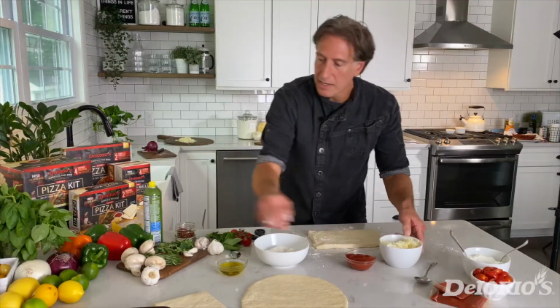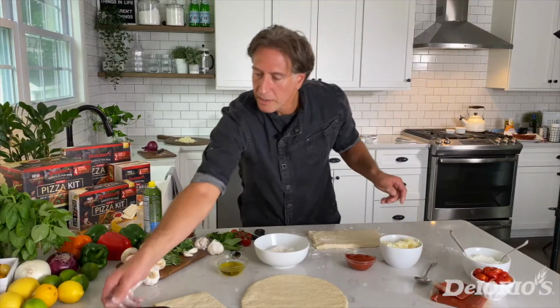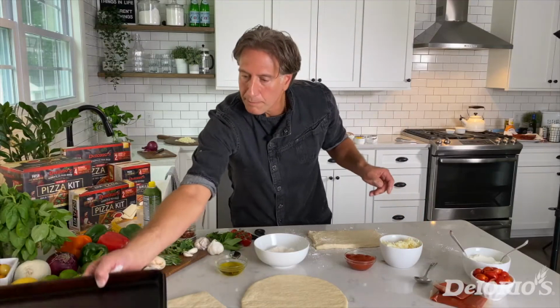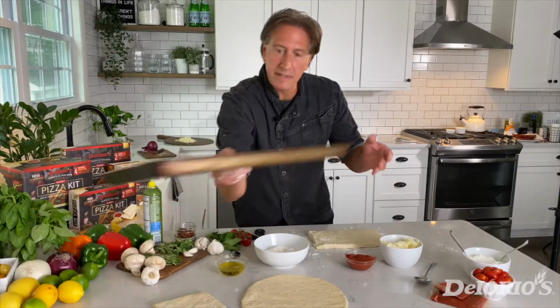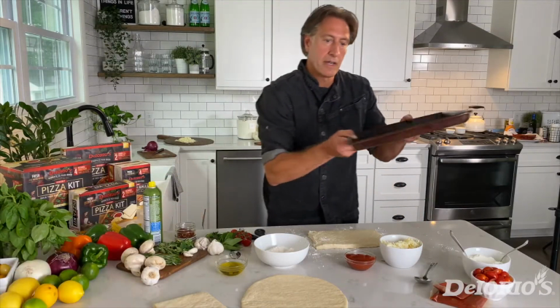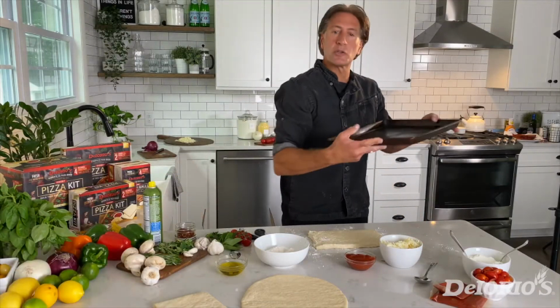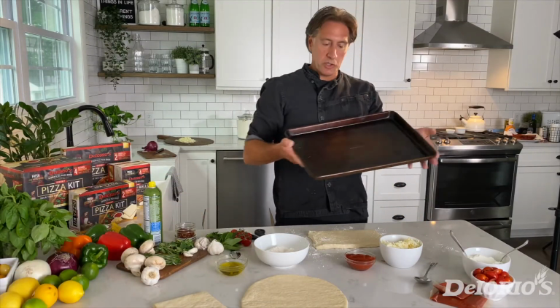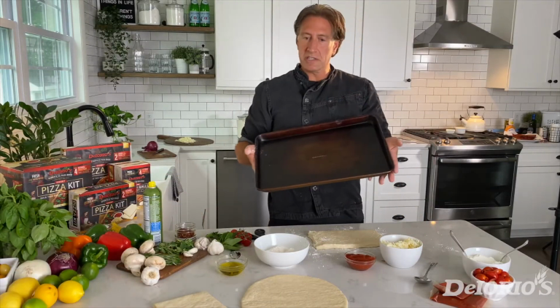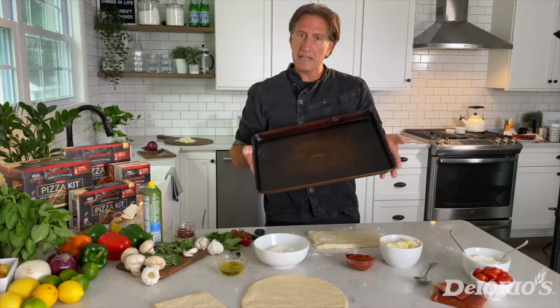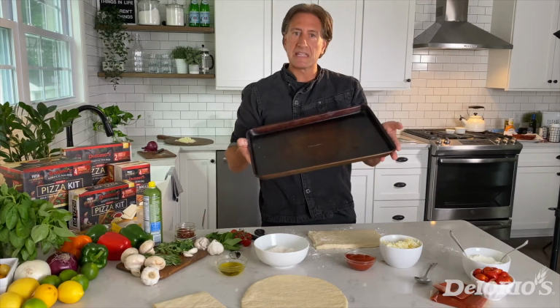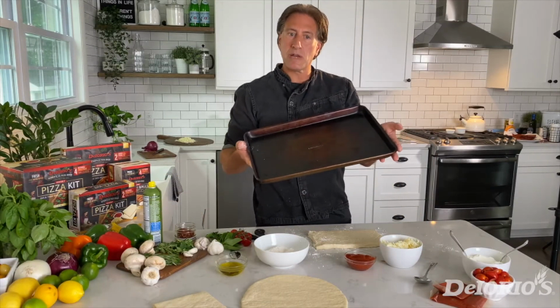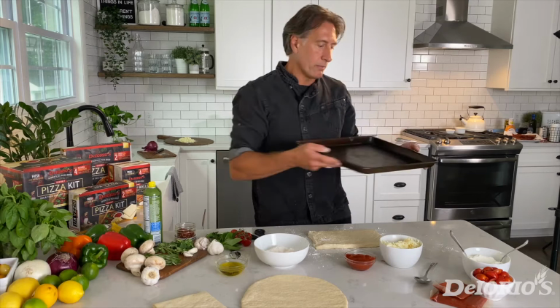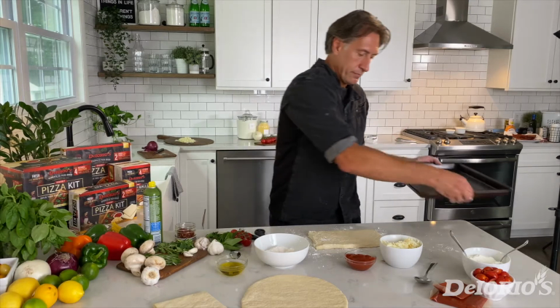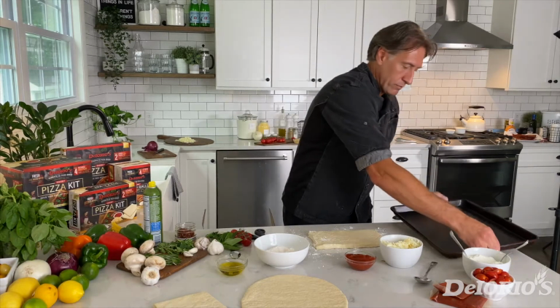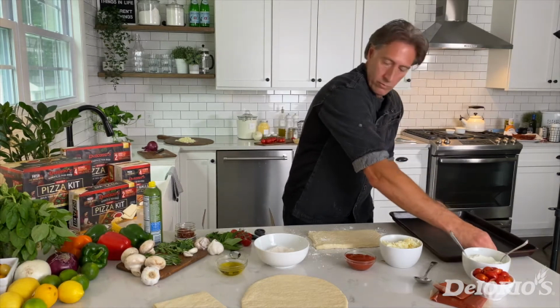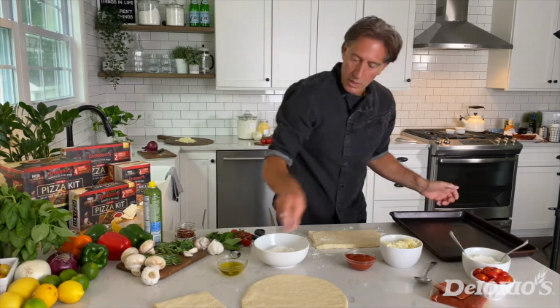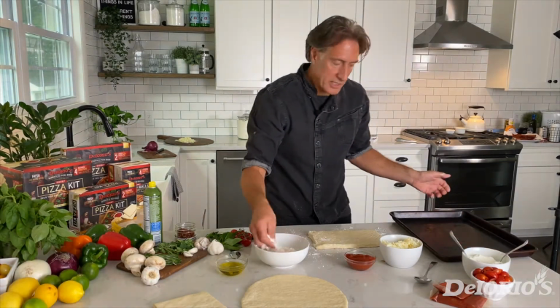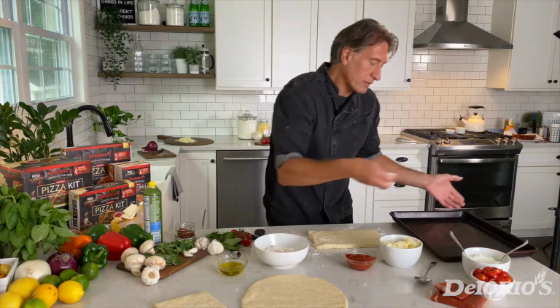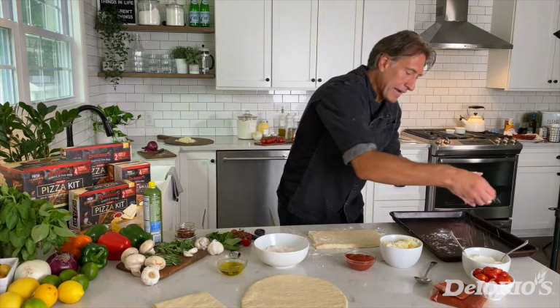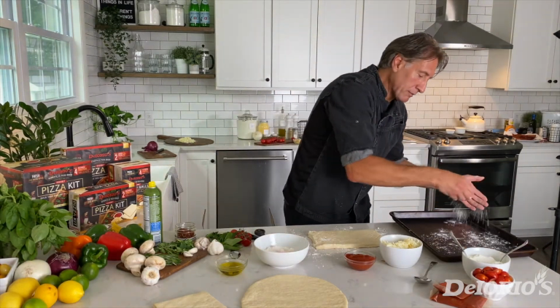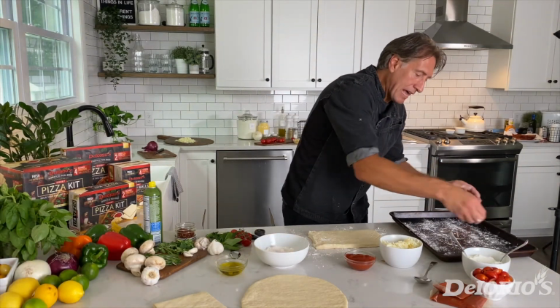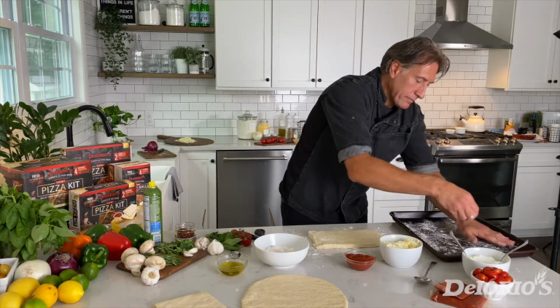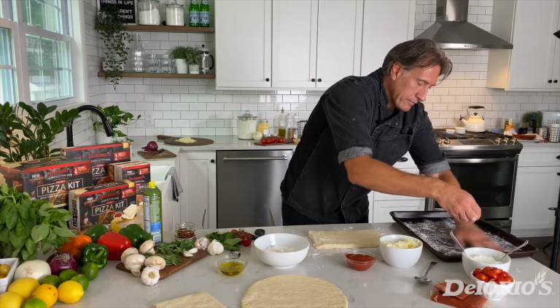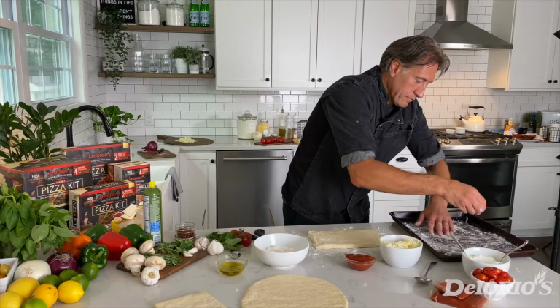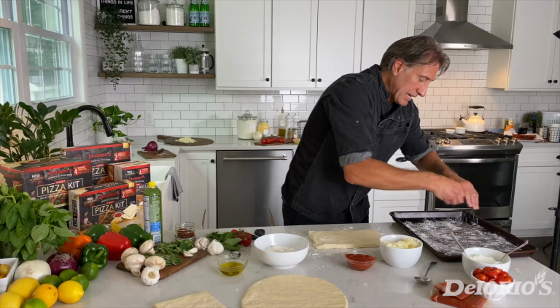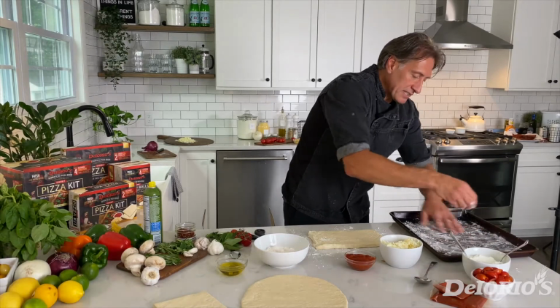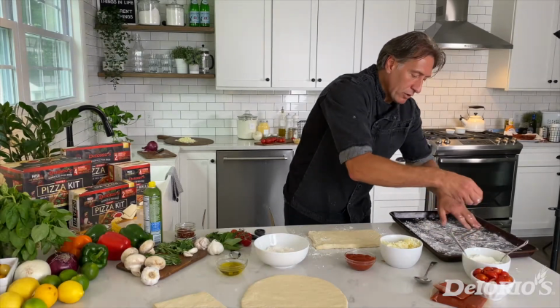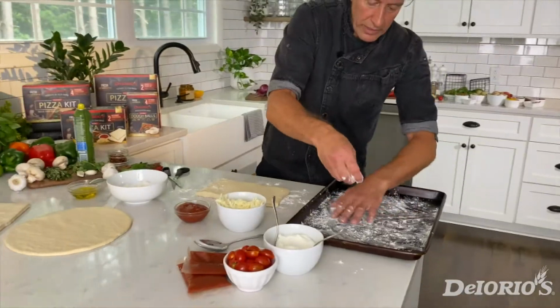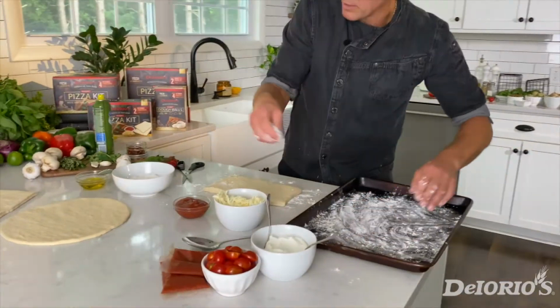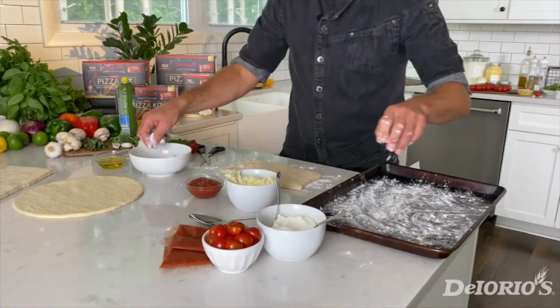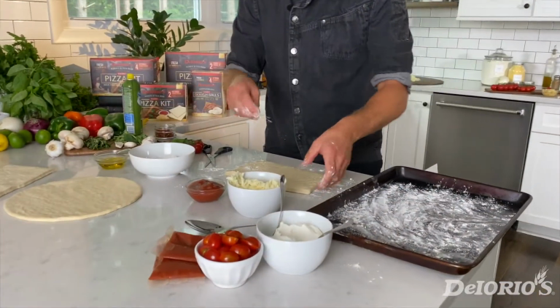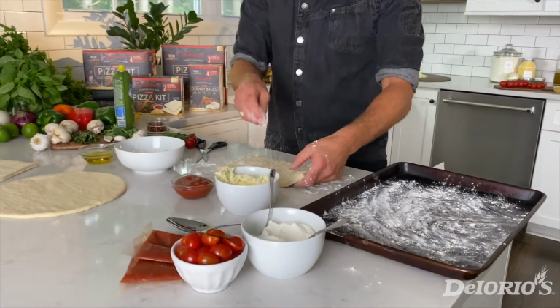Now we're going to grab our pan — you can use a cookie sheet or anything you have at home. We're going to sprinkle the pan with a little bit of flour, and this is going to give you a real New York pizza look.